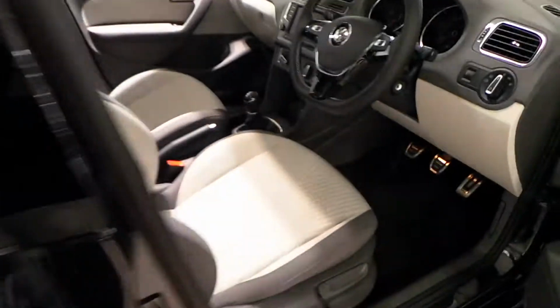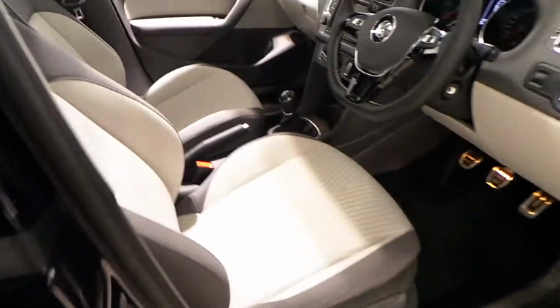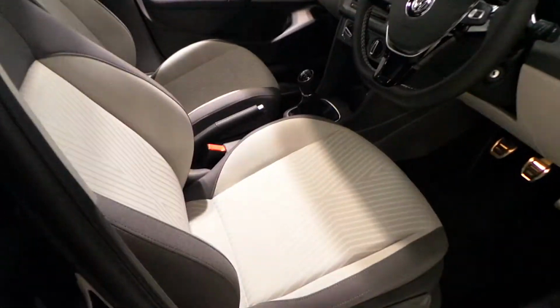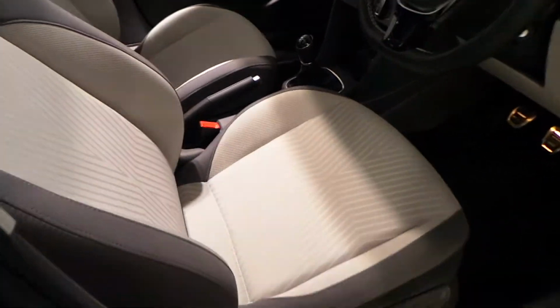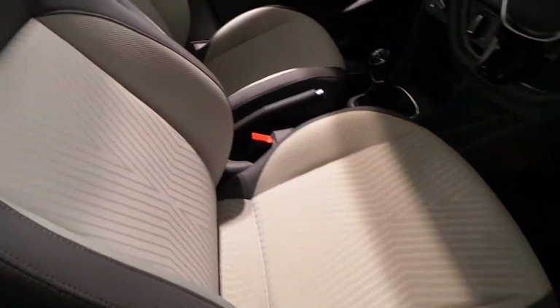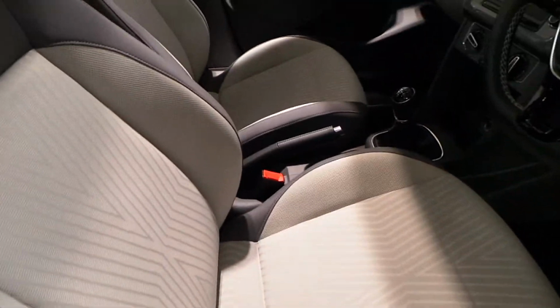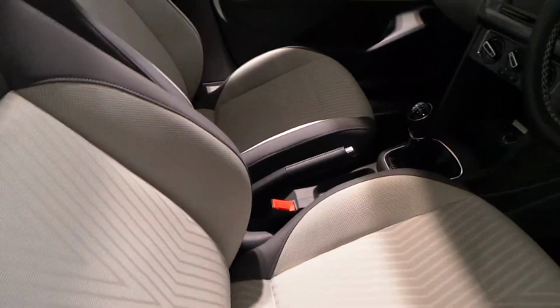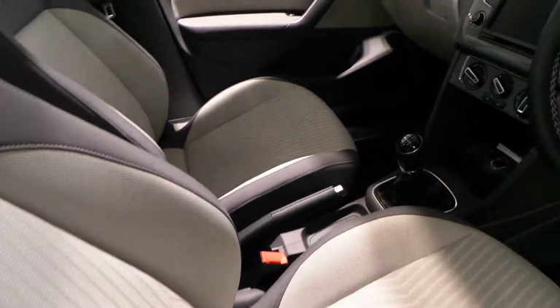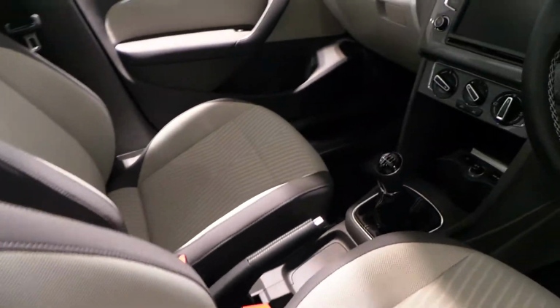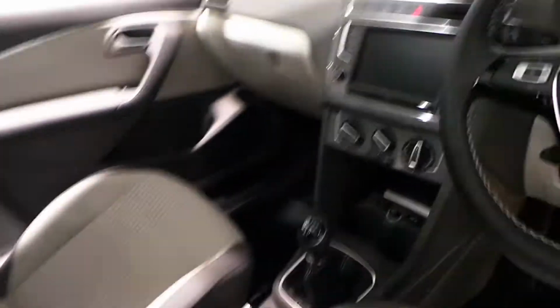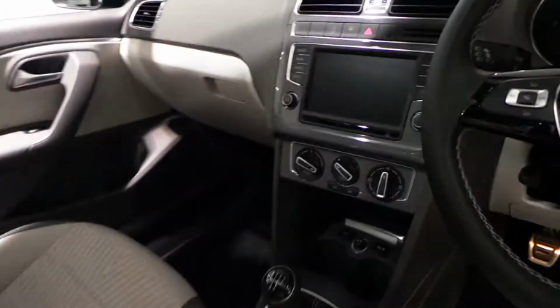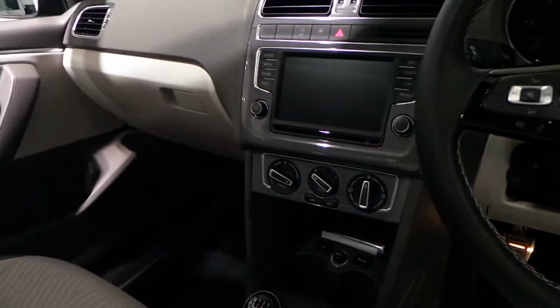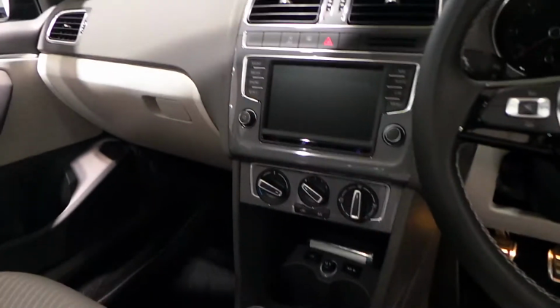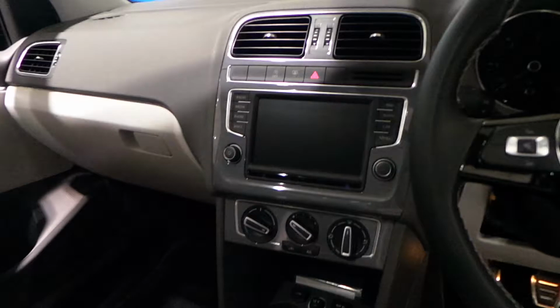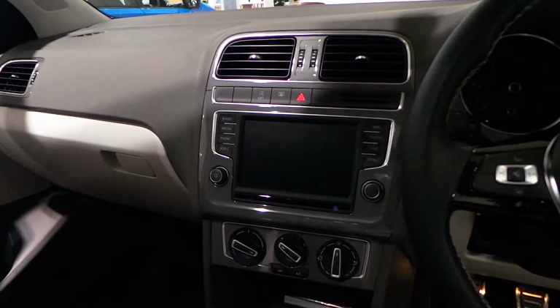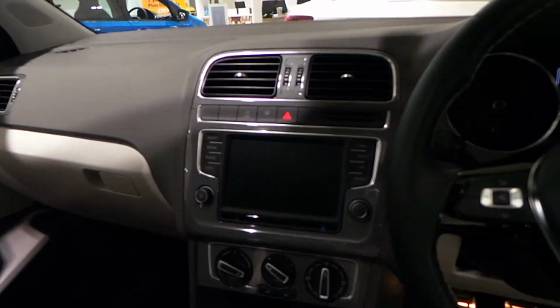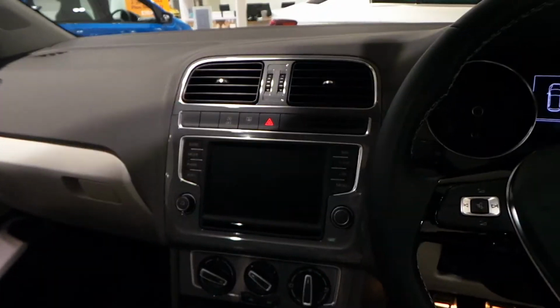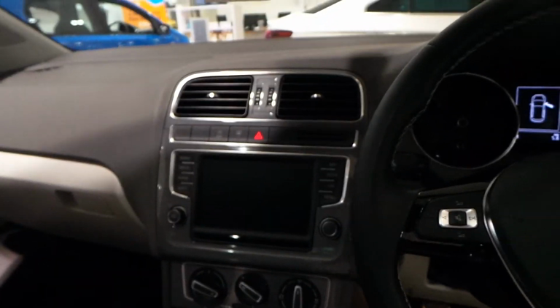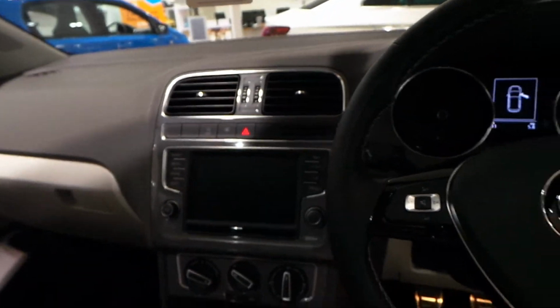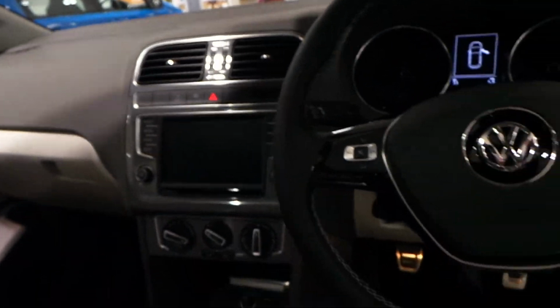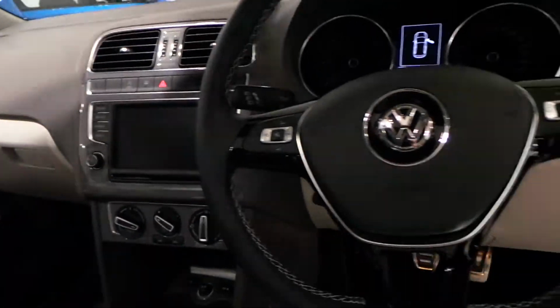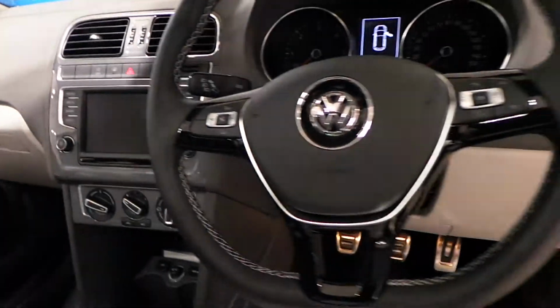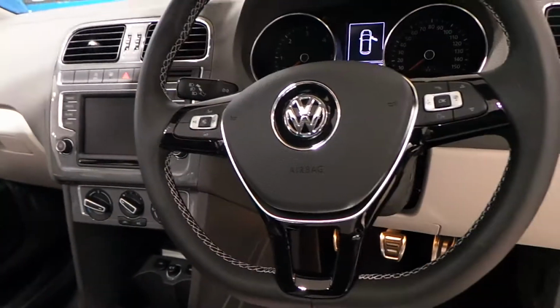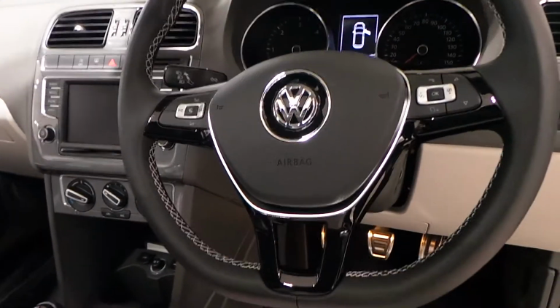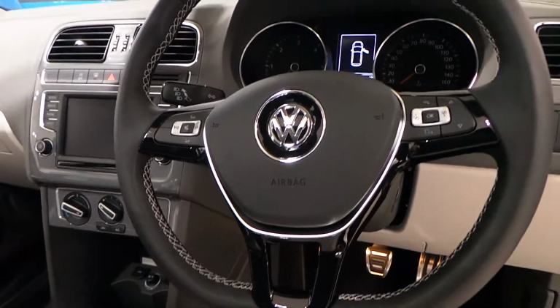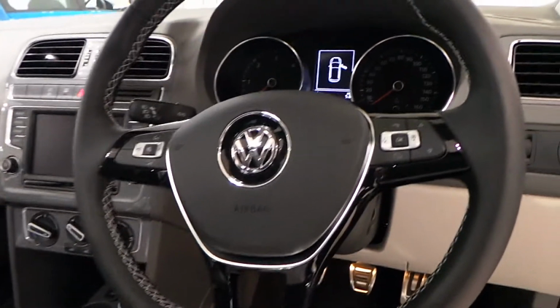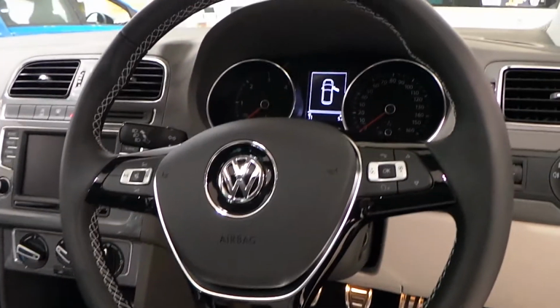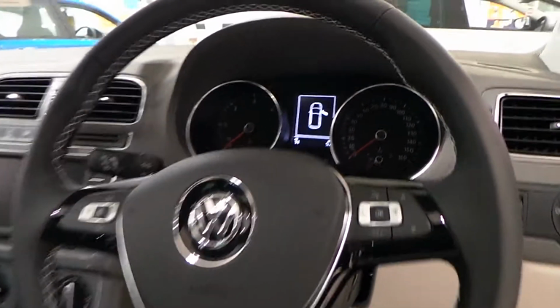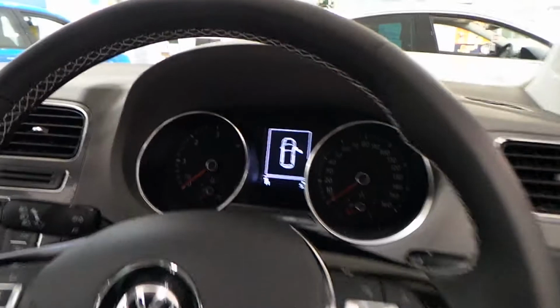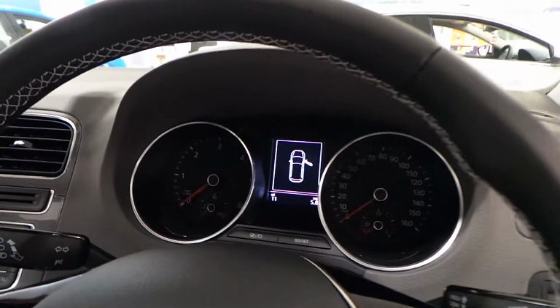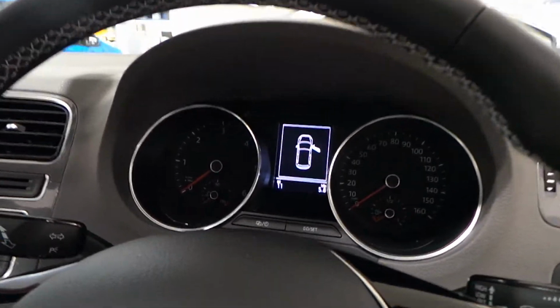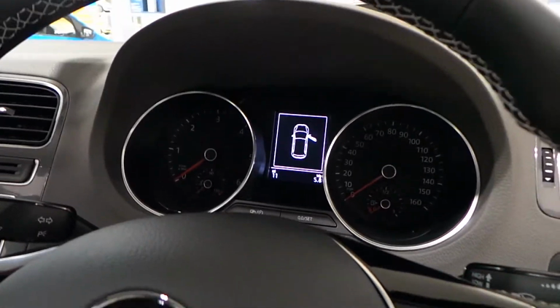Inside, the grey interior complements the car. It looks absolutely stunning — the Design model with leather steering wheel and multifunction — and the car has only done 11 miles.